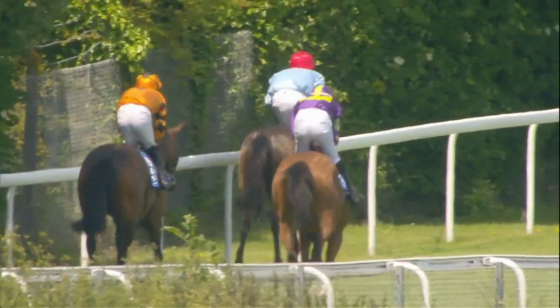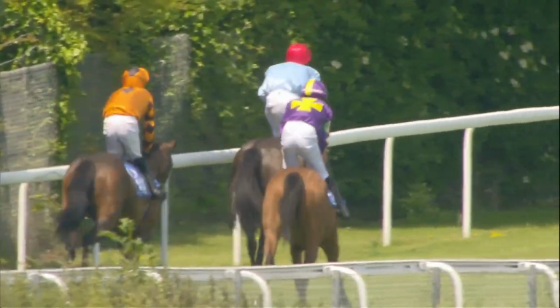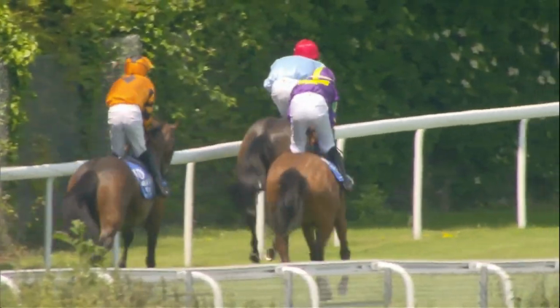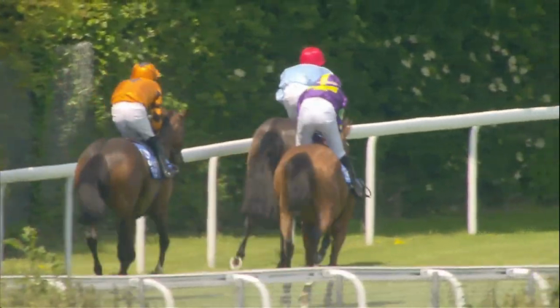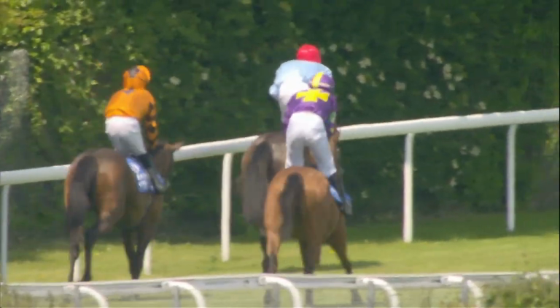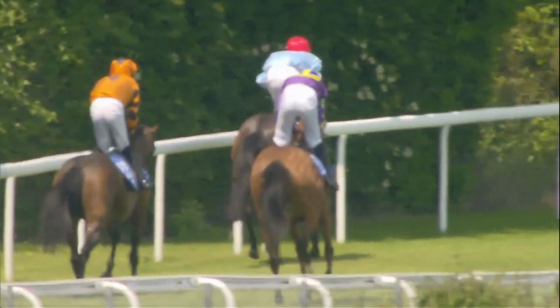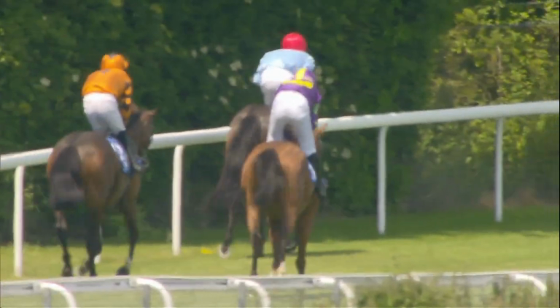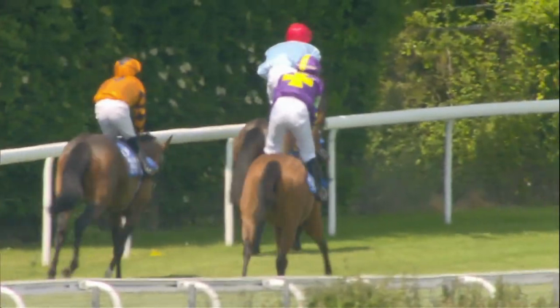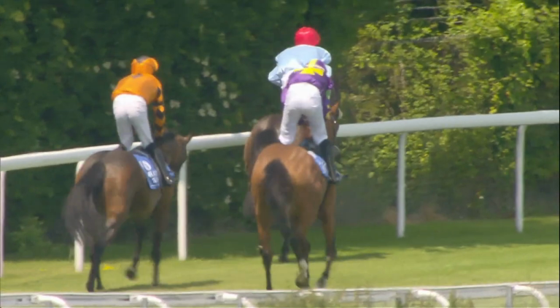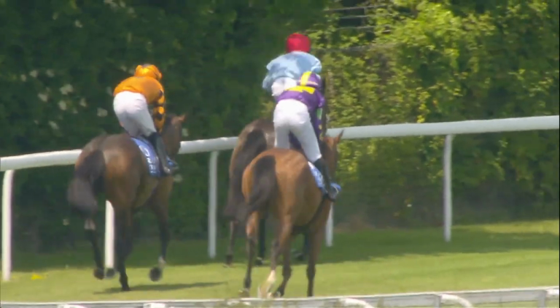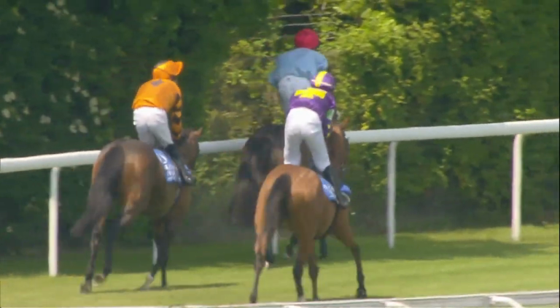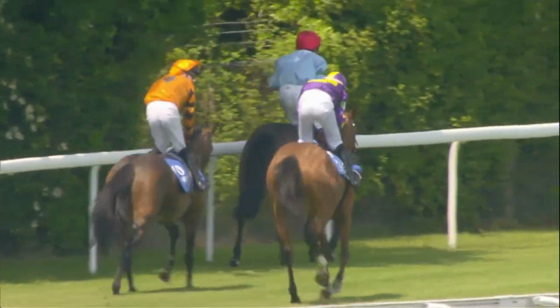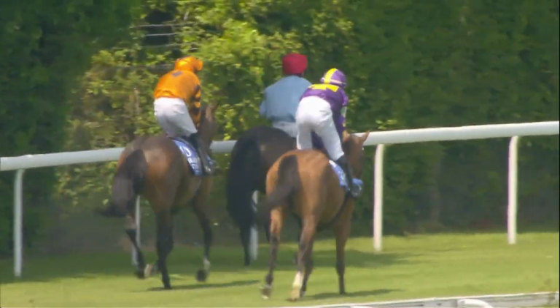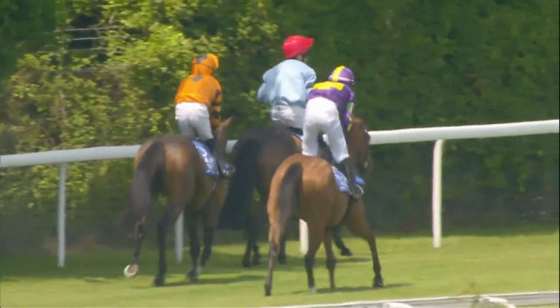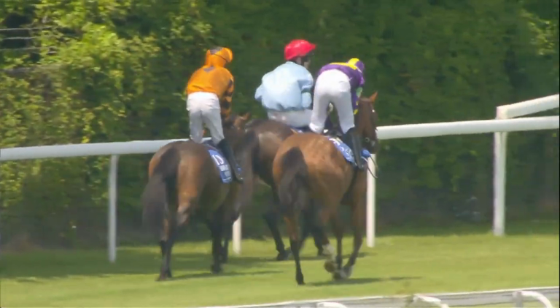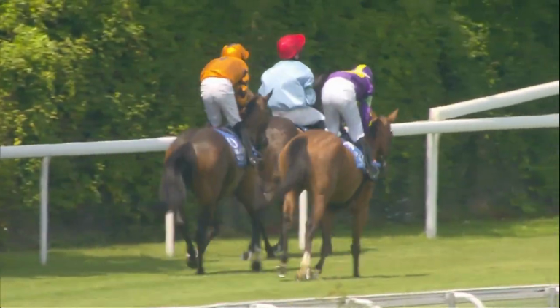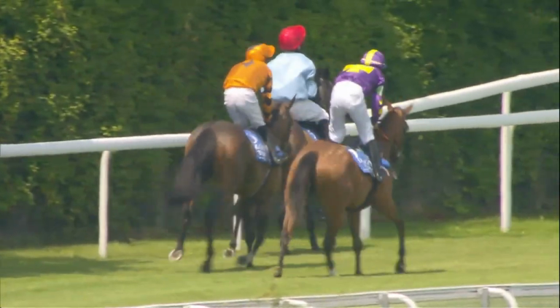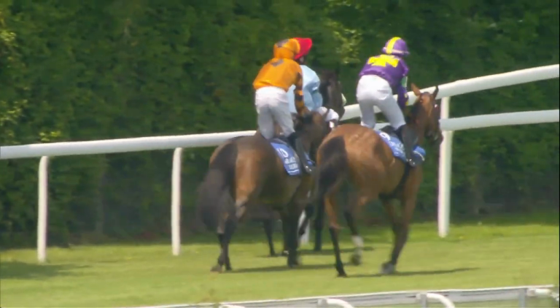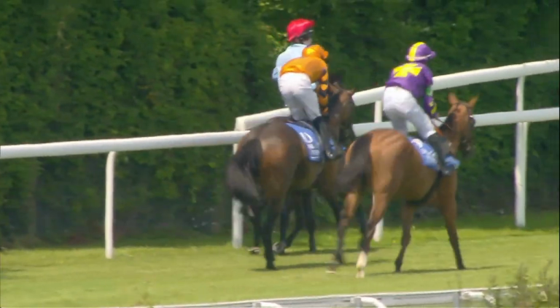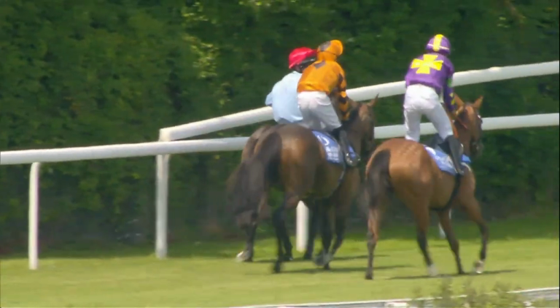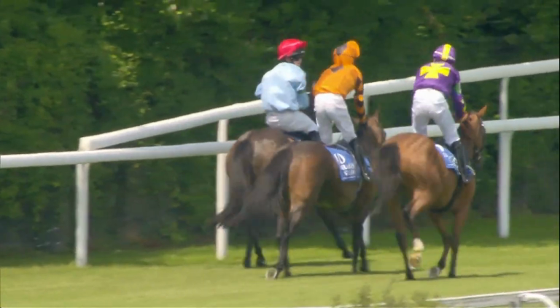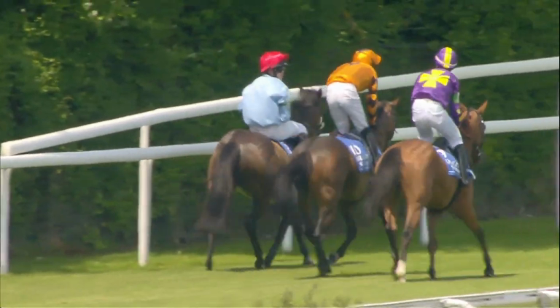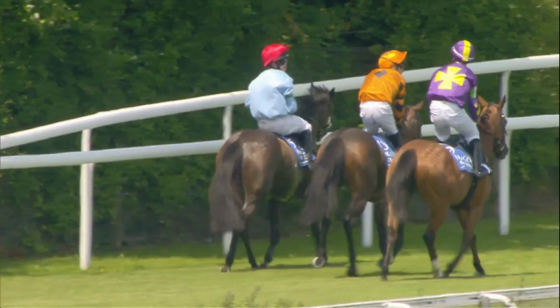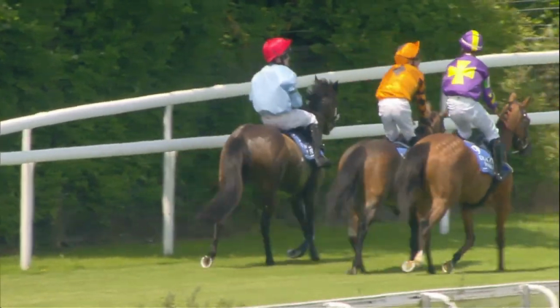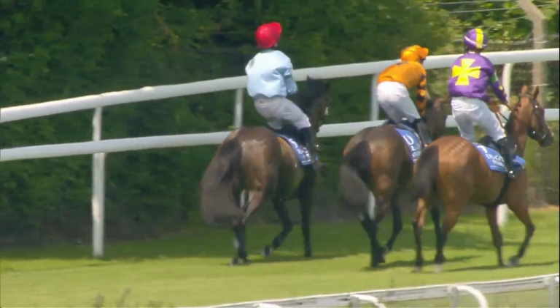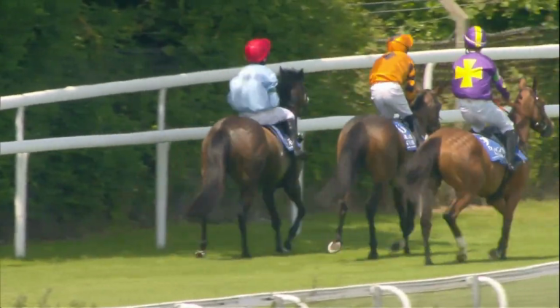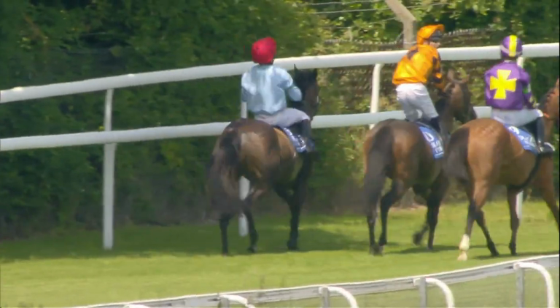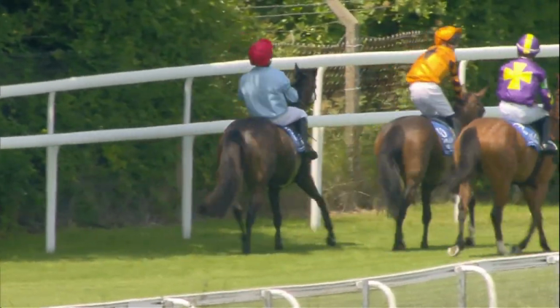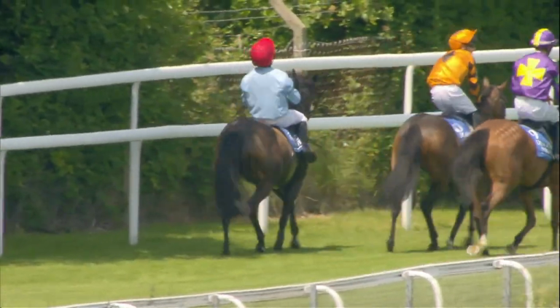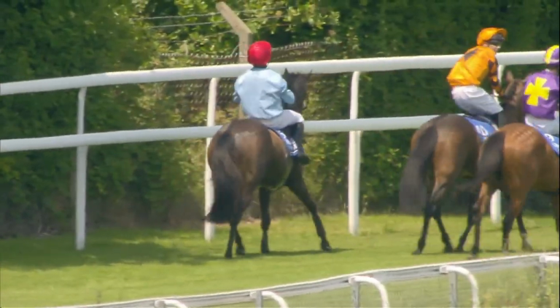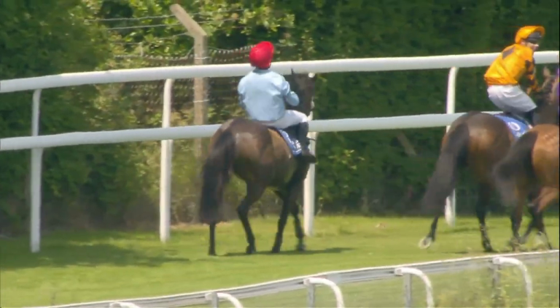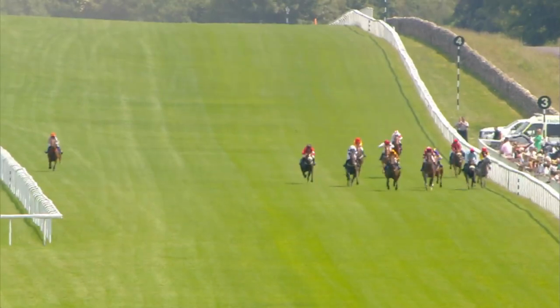The provisional result of the second Pony Race, the Dragon TV and Film Studios 148 centimetres and under. First, number five, Petit de Beaut.